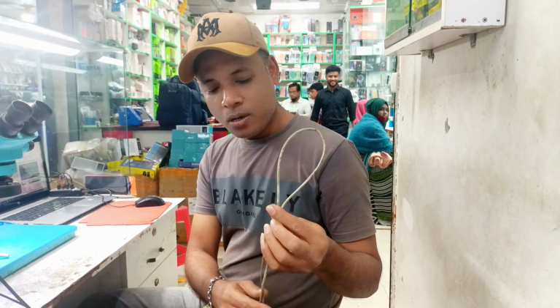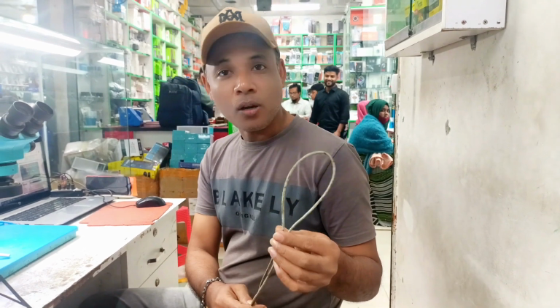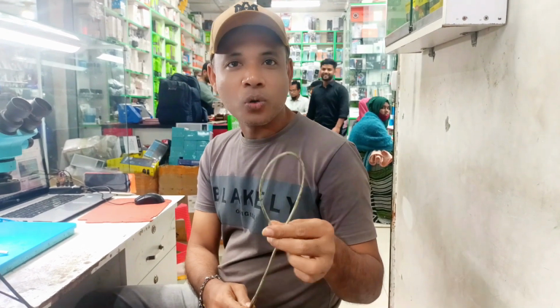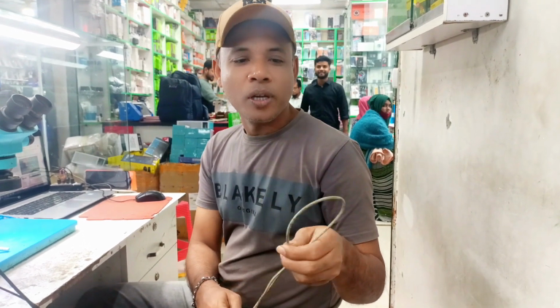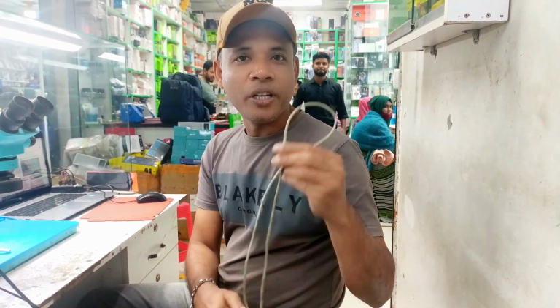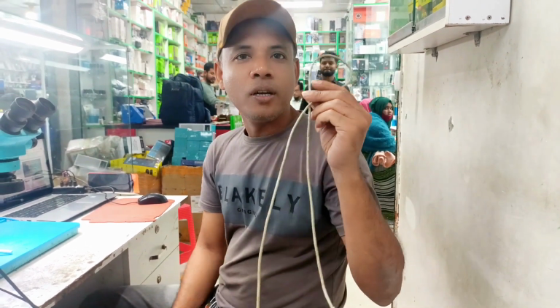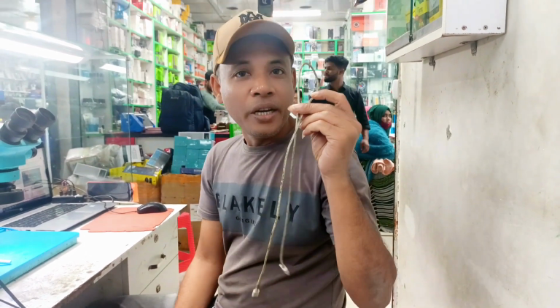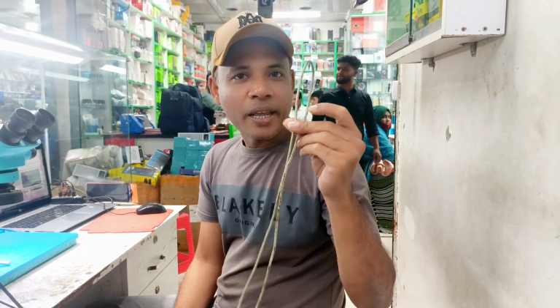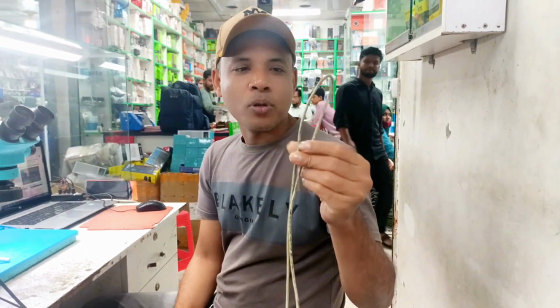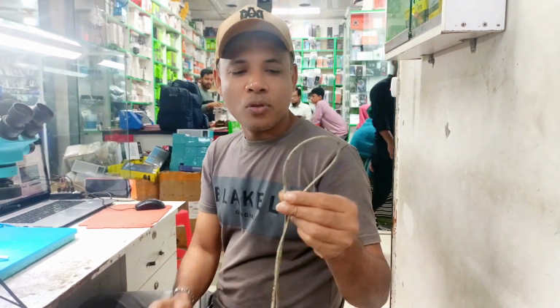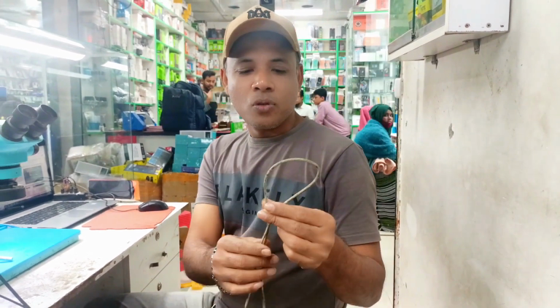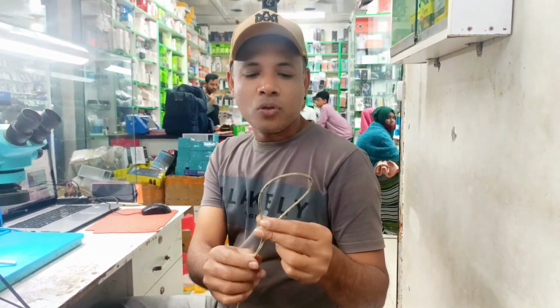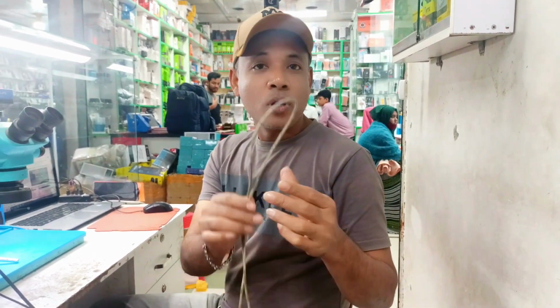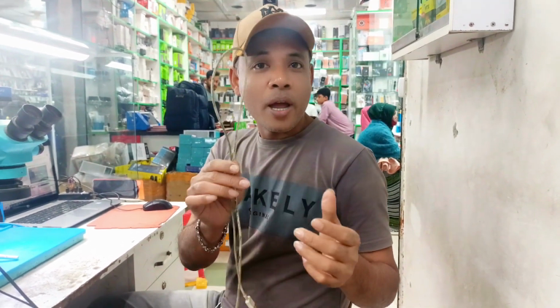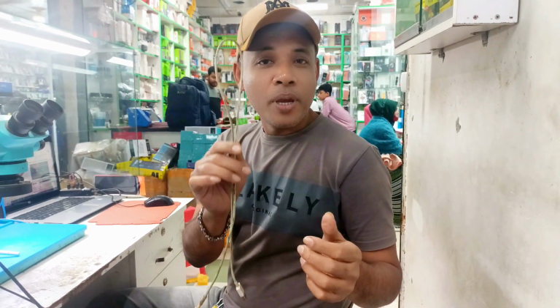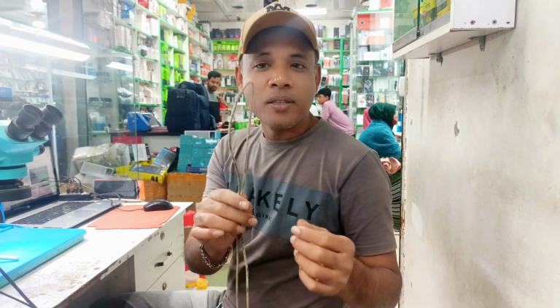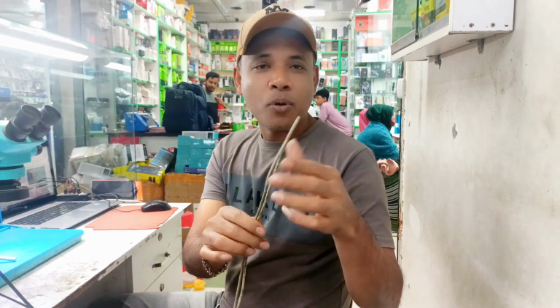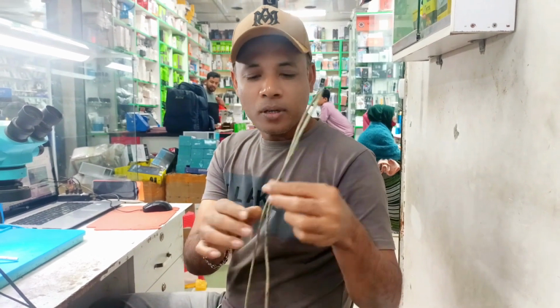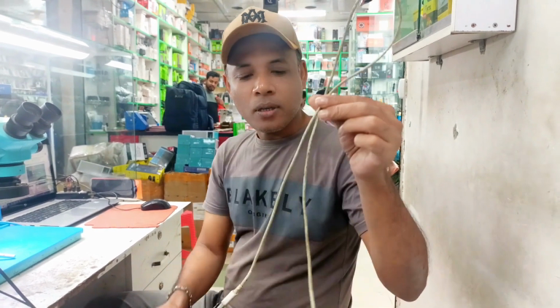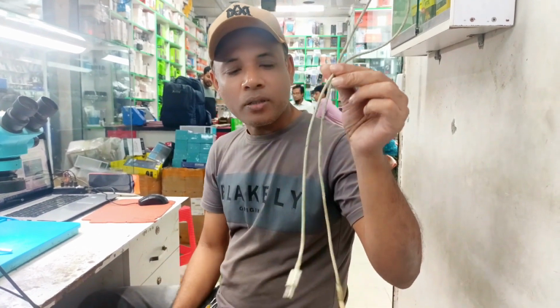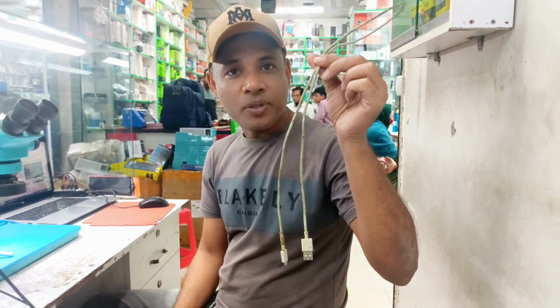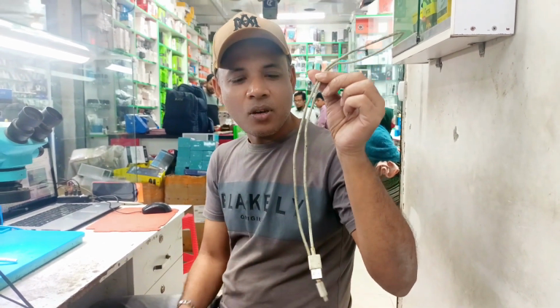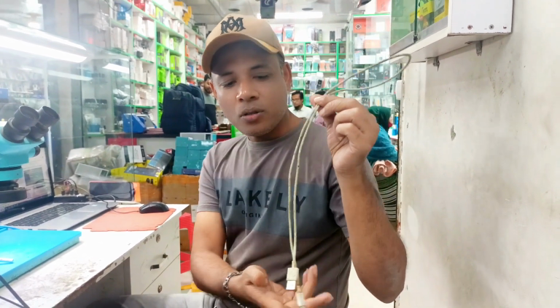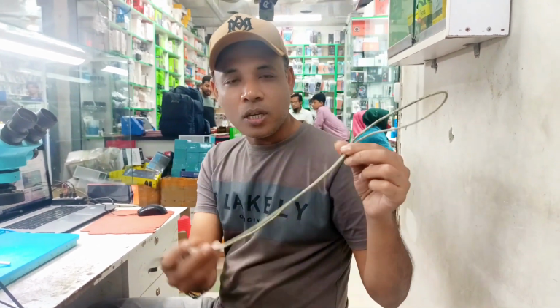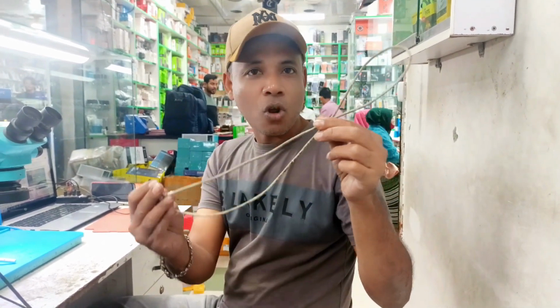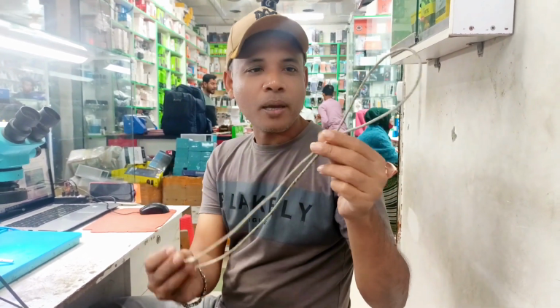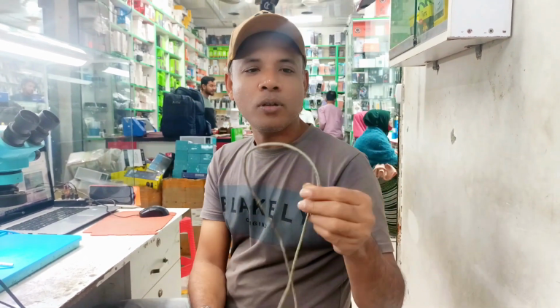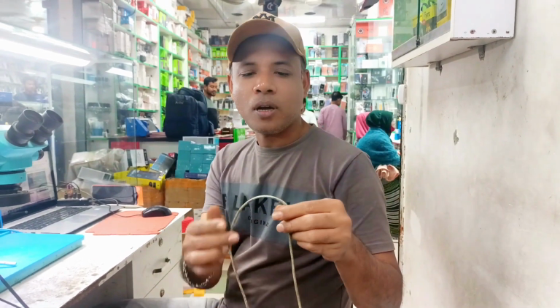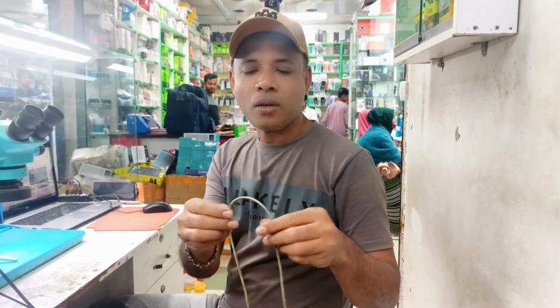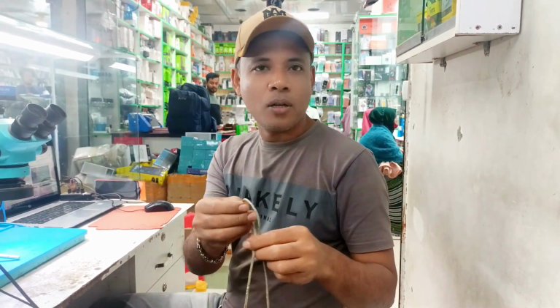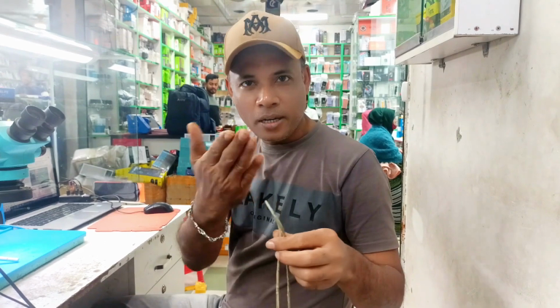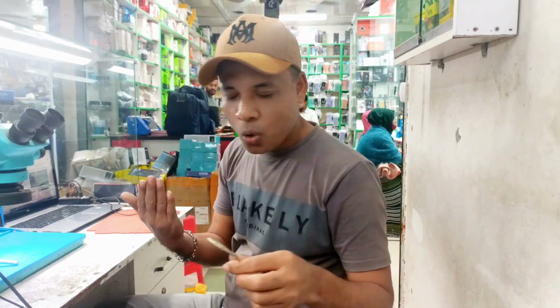The unlock tool needs EDL cables. So now I am making this cable — Type-C, just a normal cable. Let's go.